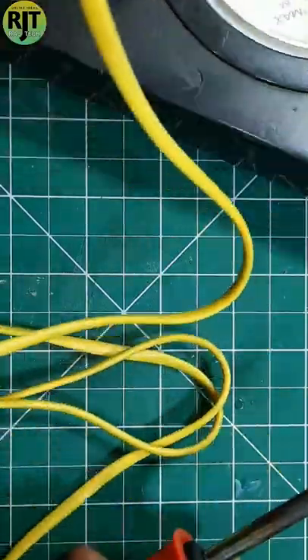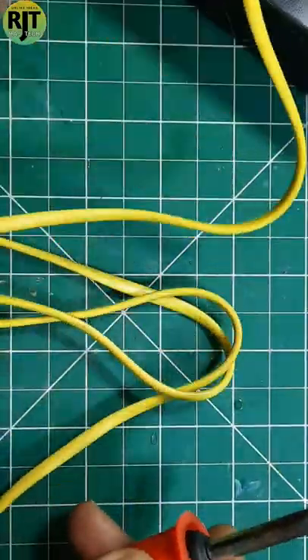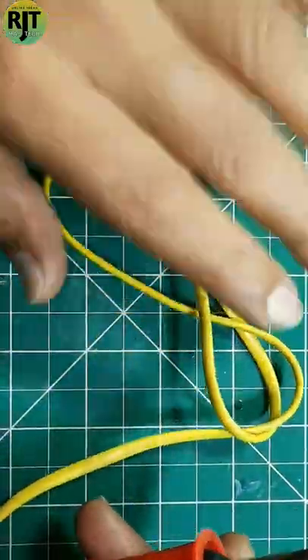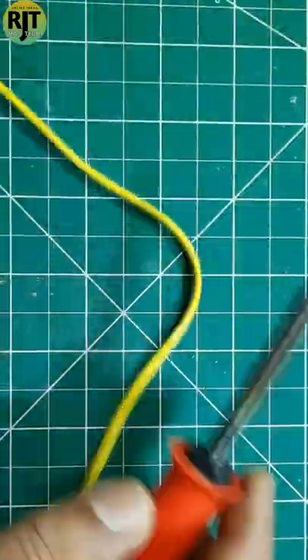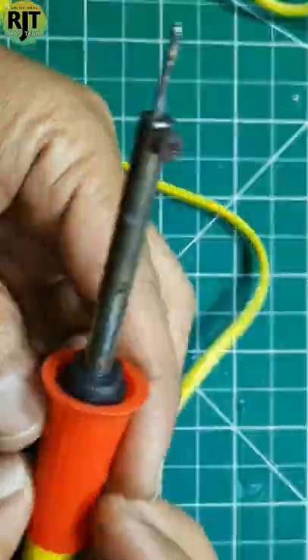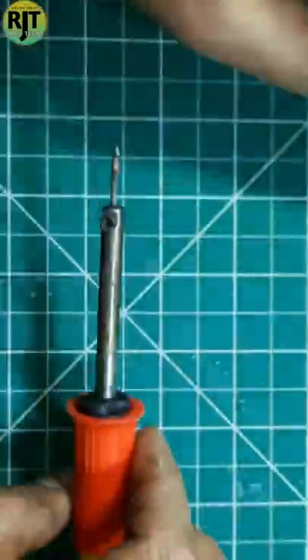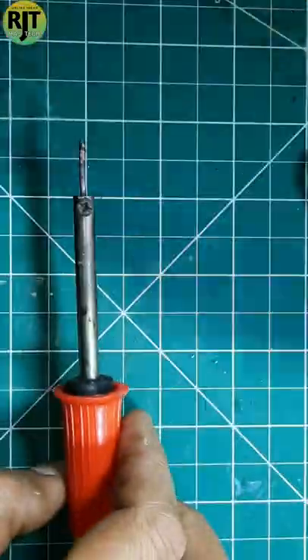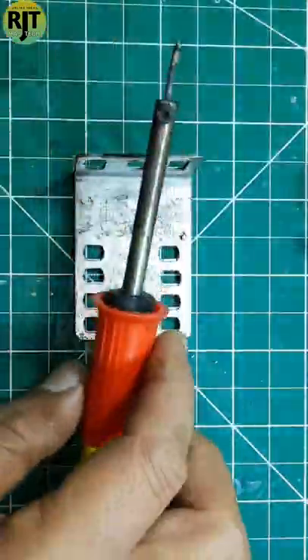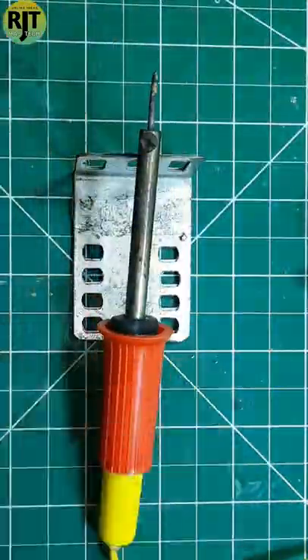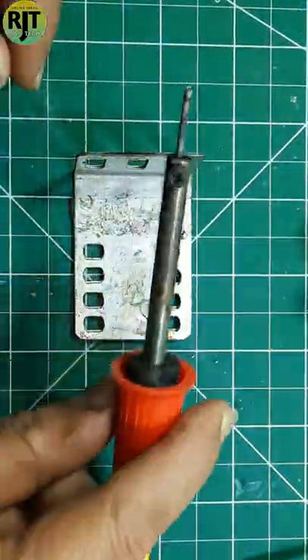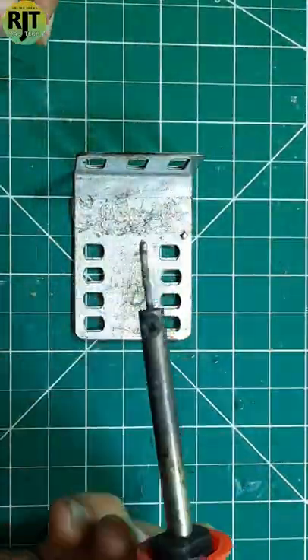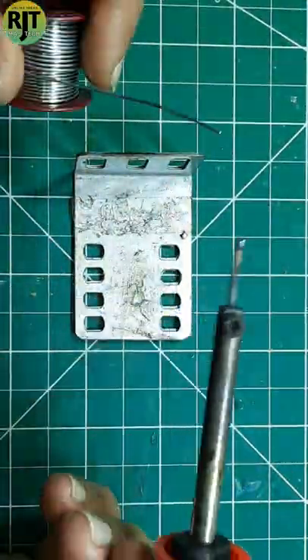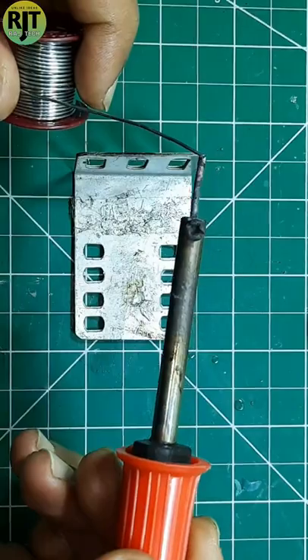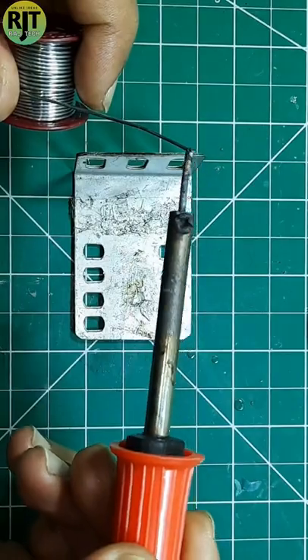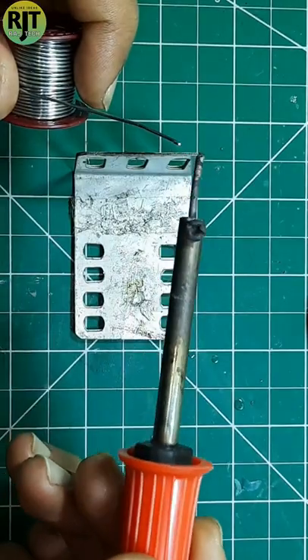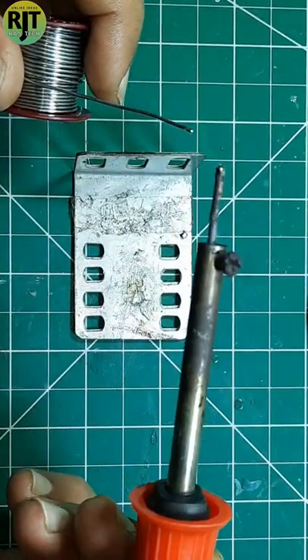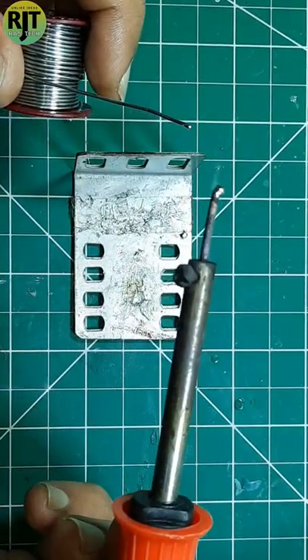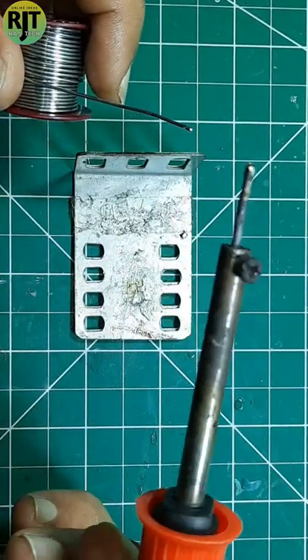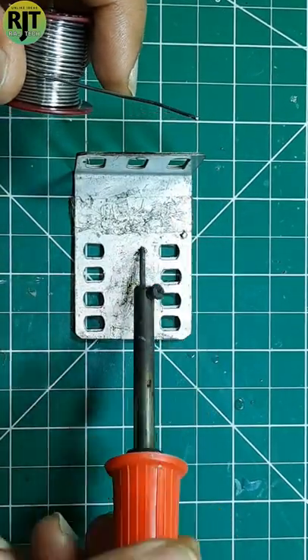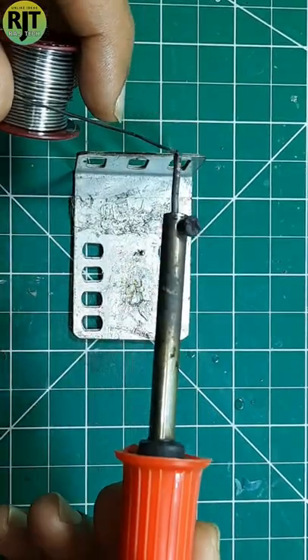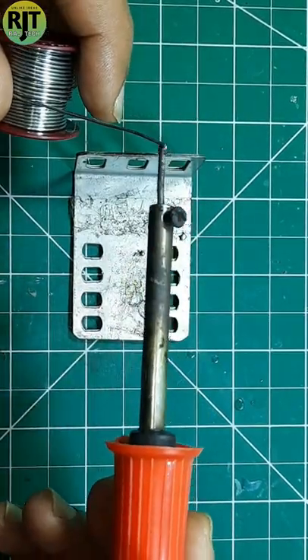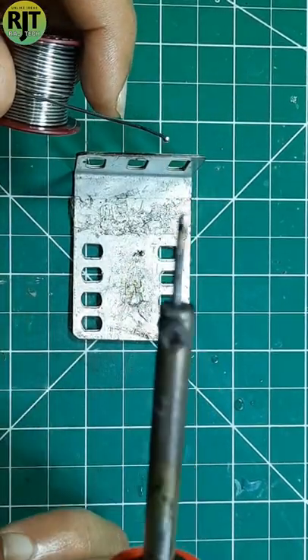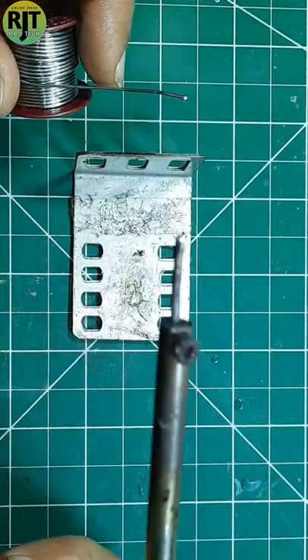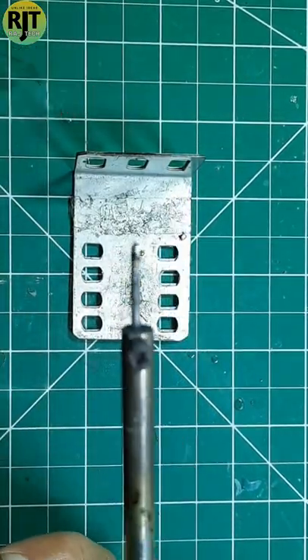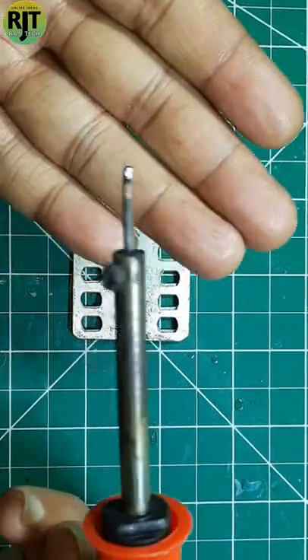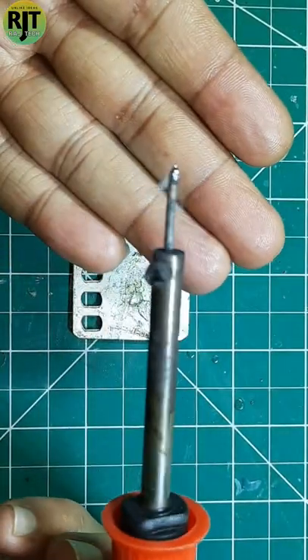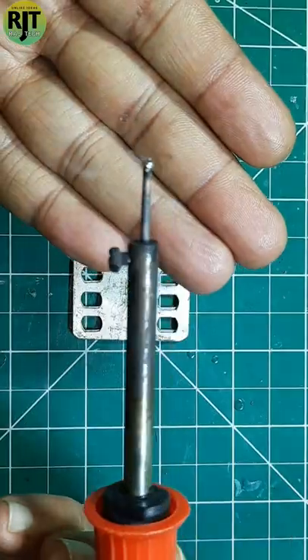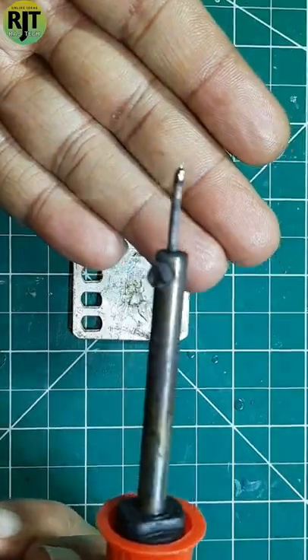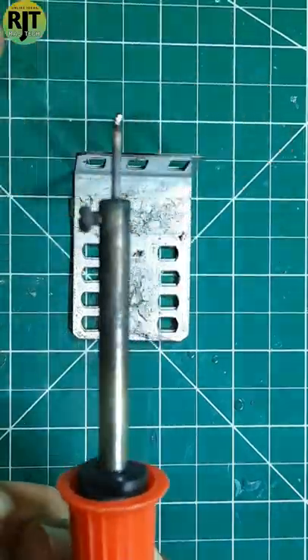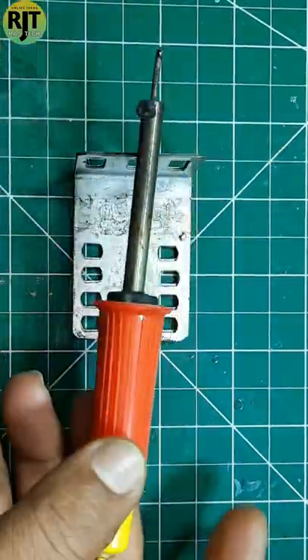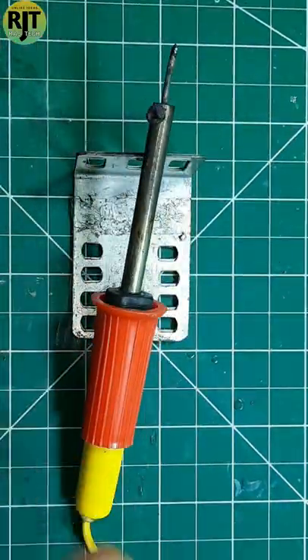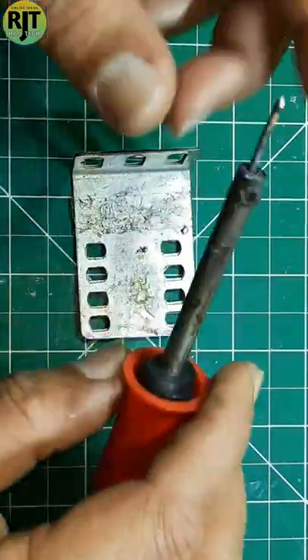This is the soldering iron. I will change this bit. If you can see this soldering iron, this is perfect. If you want to make this bit better, you can make this bit better, or you can get this bit better online.